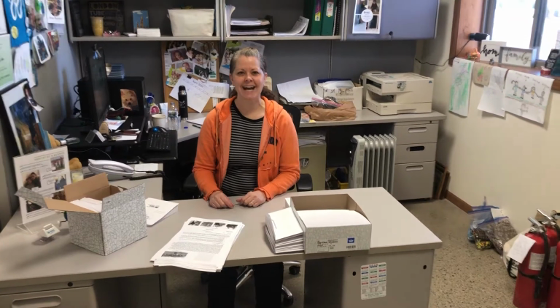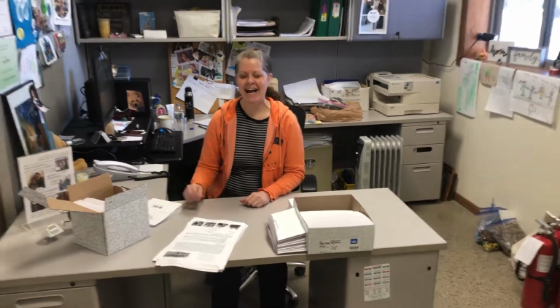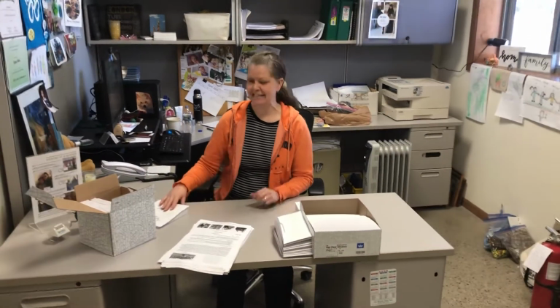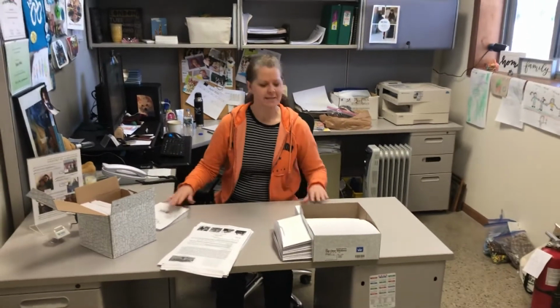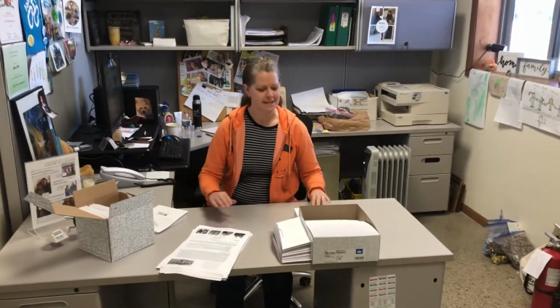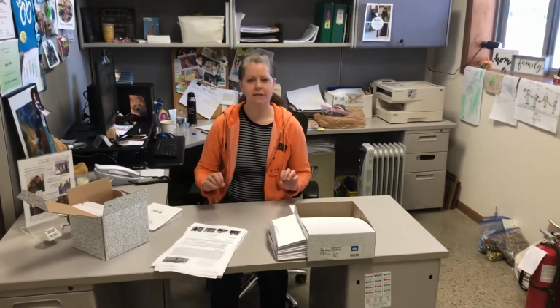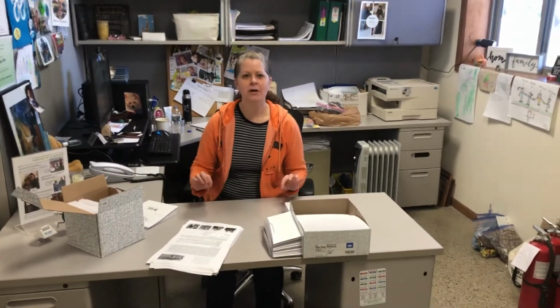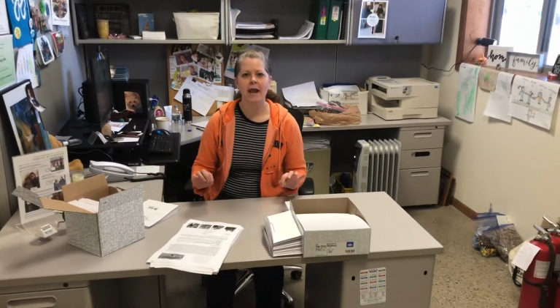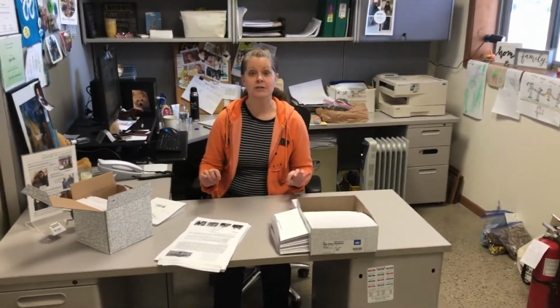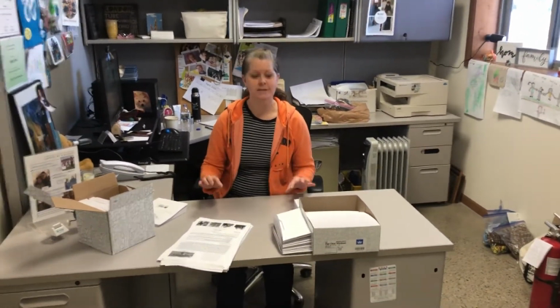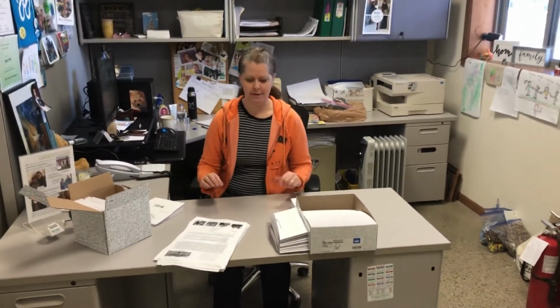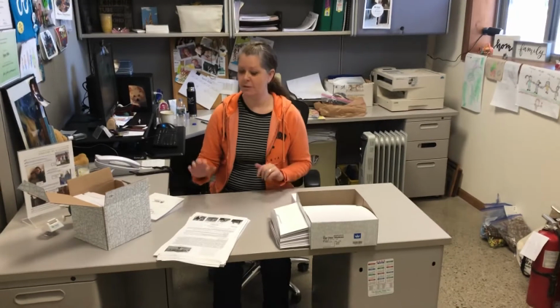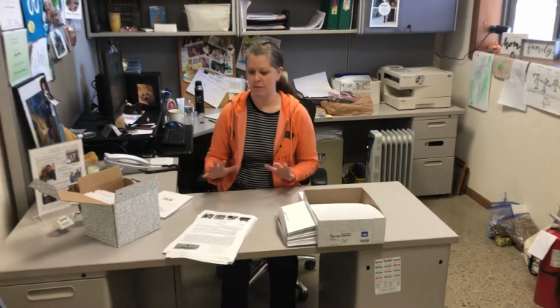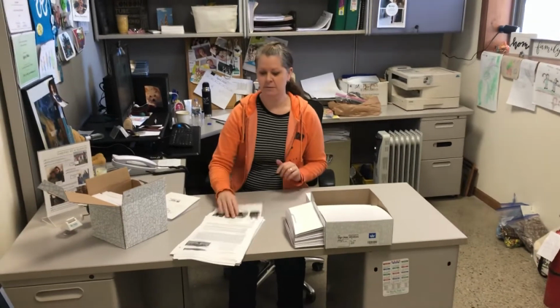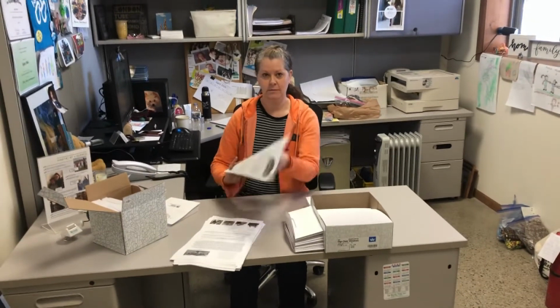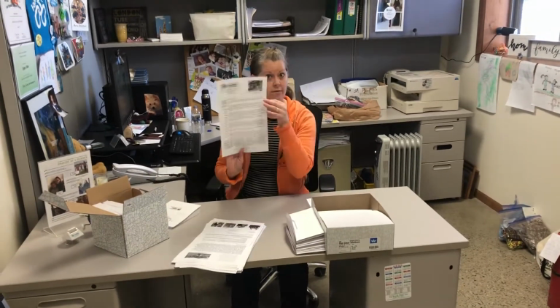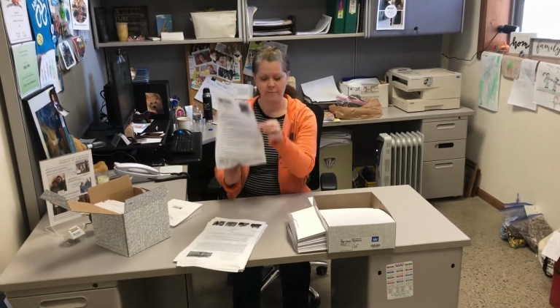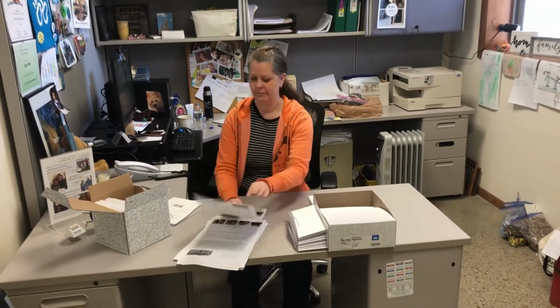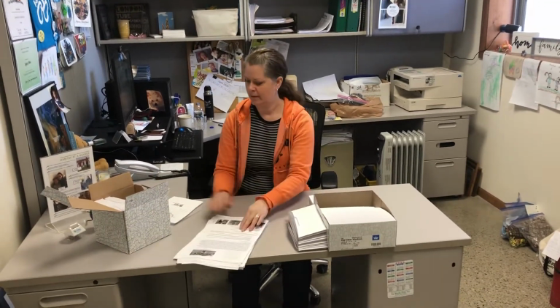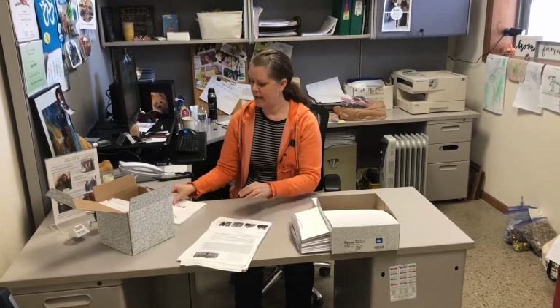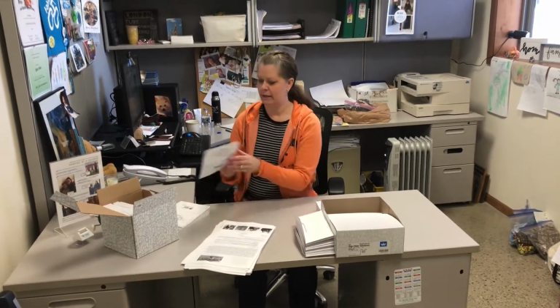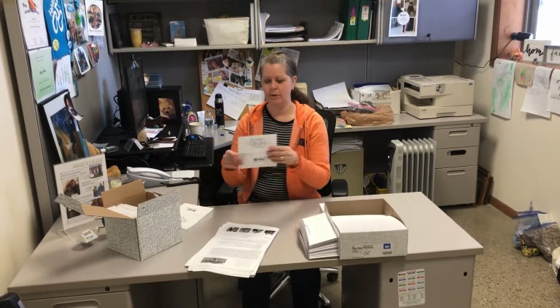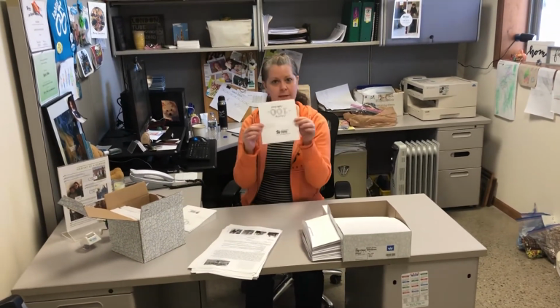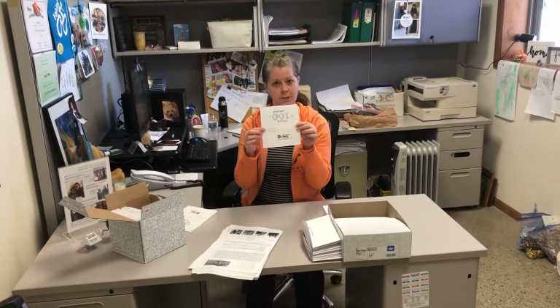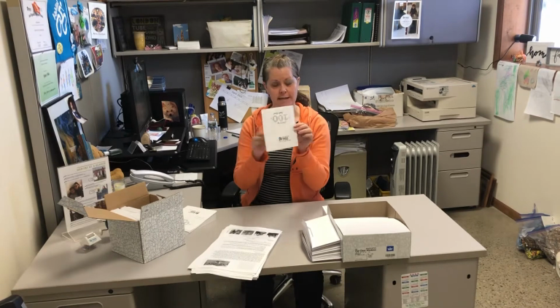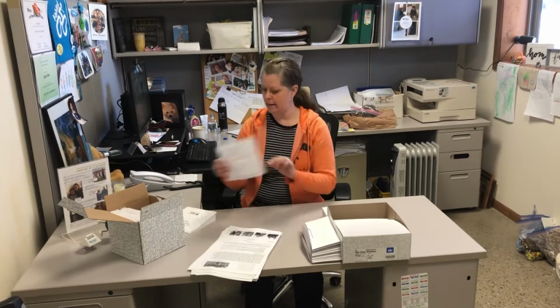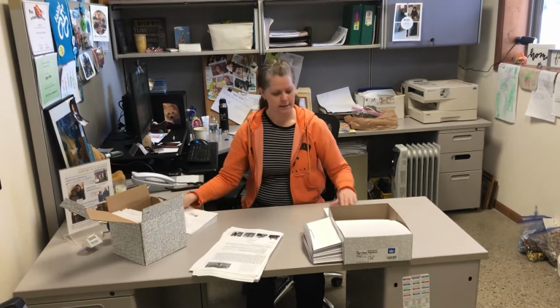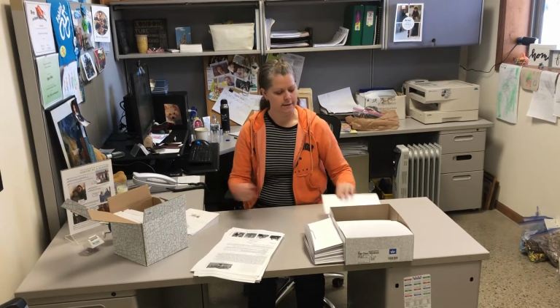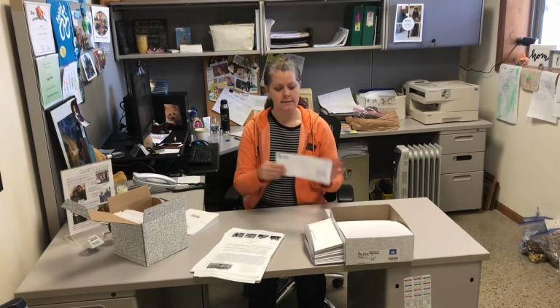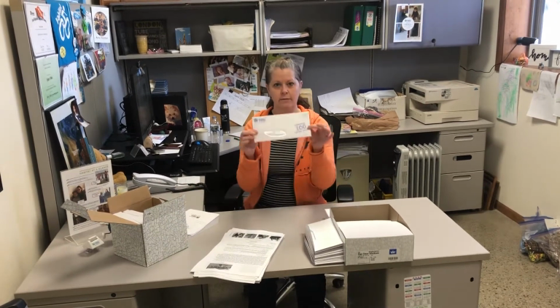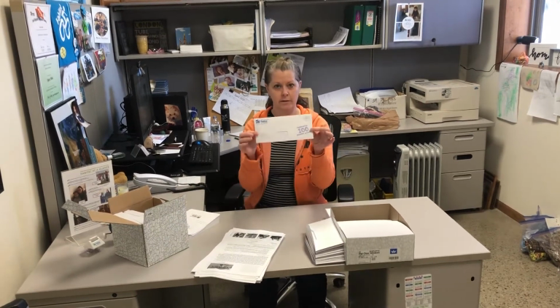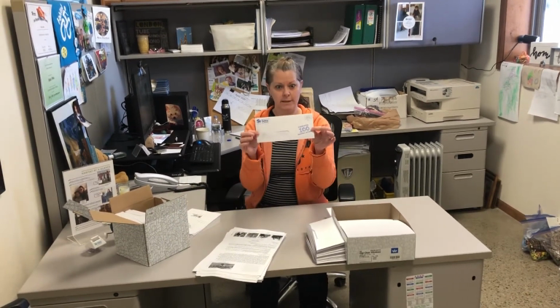Hi guys! This is a little tutorial on how to do this mailer. So that's three parts: we have our letter, we have a little envelope that's going to be inserted inside the letter, and then this is the envelope that it'll get mailed in.